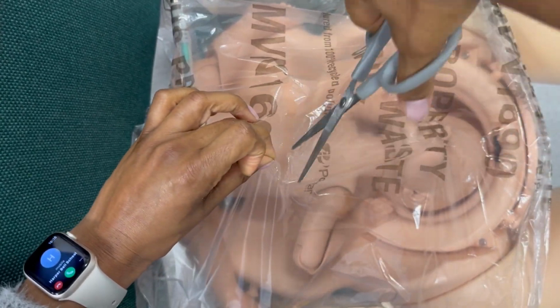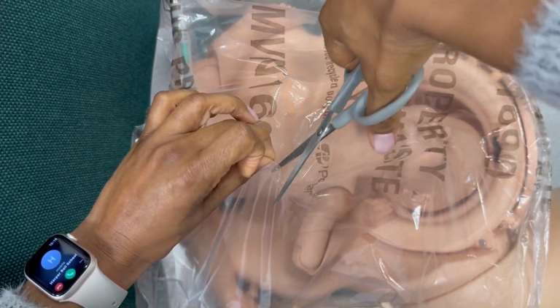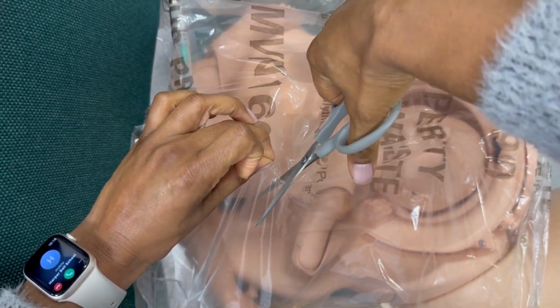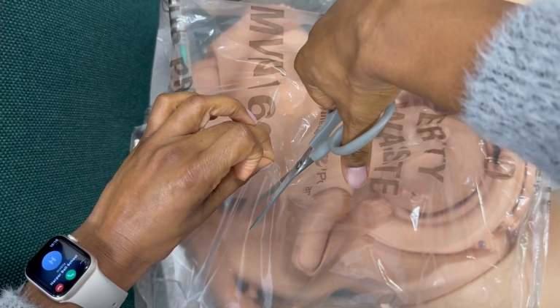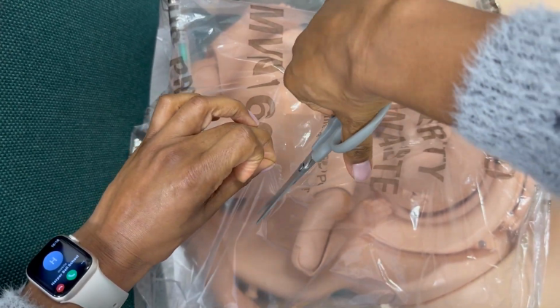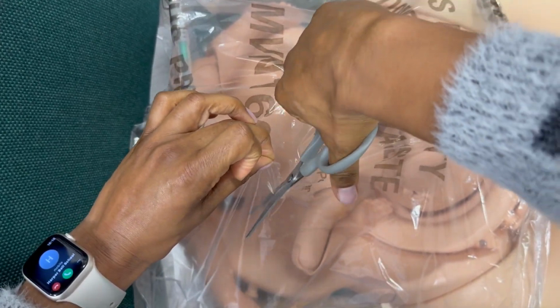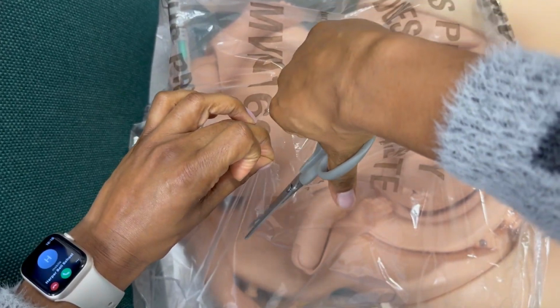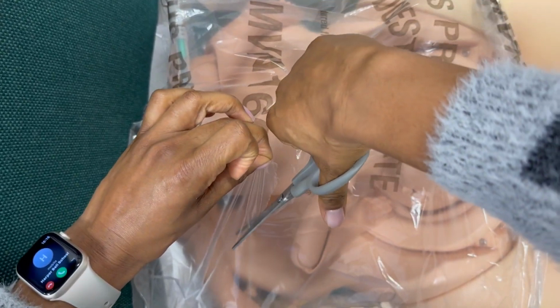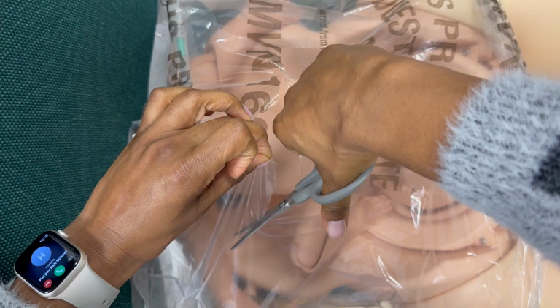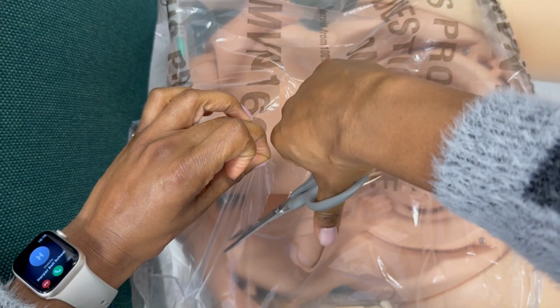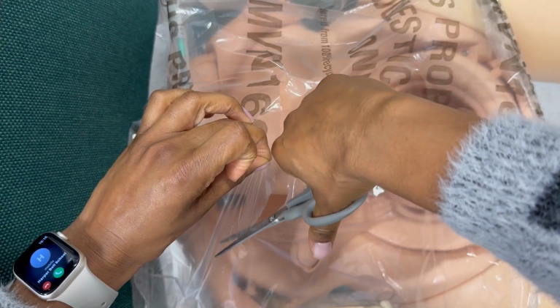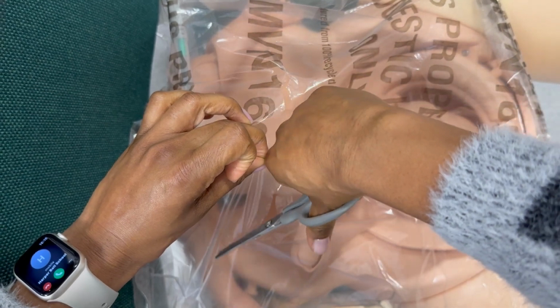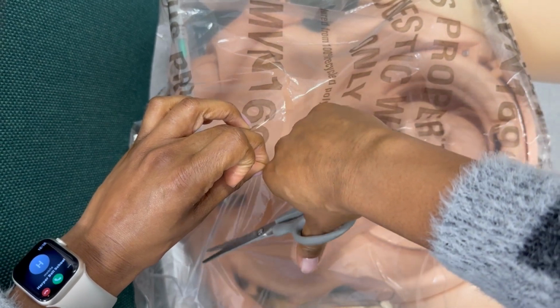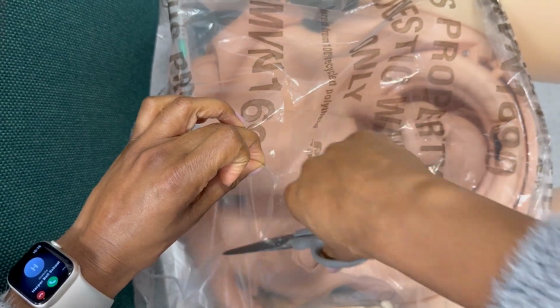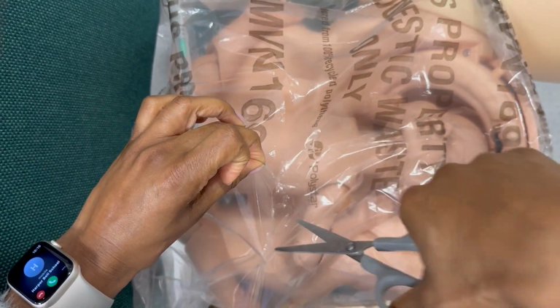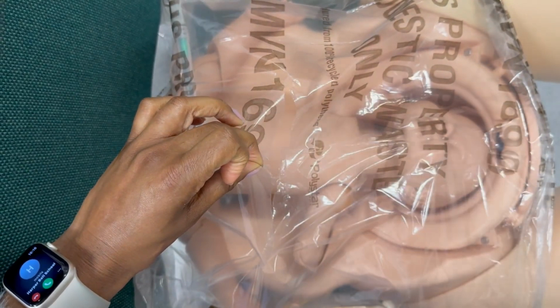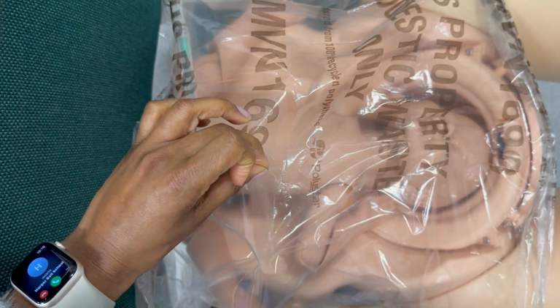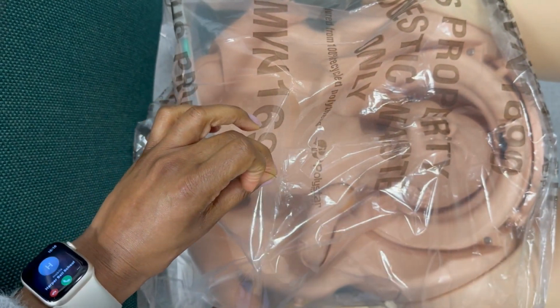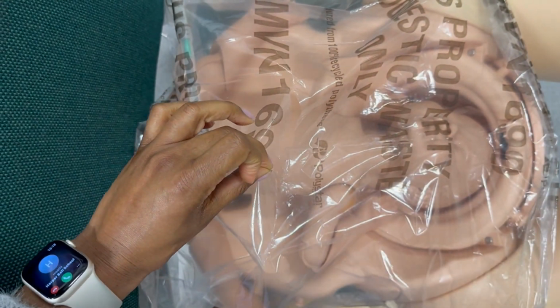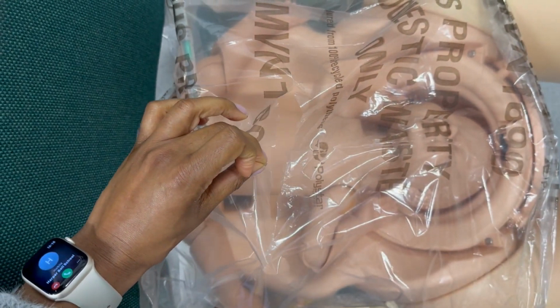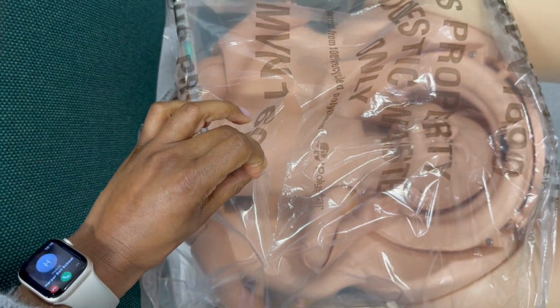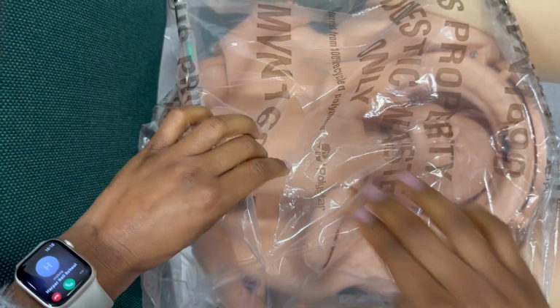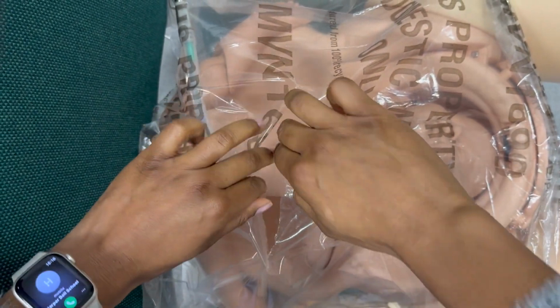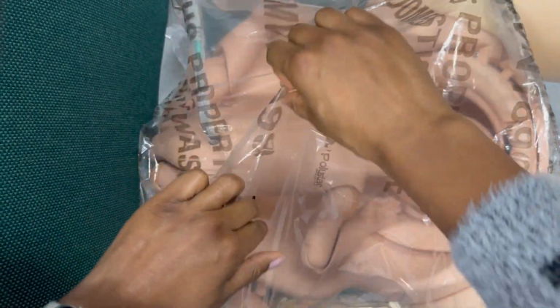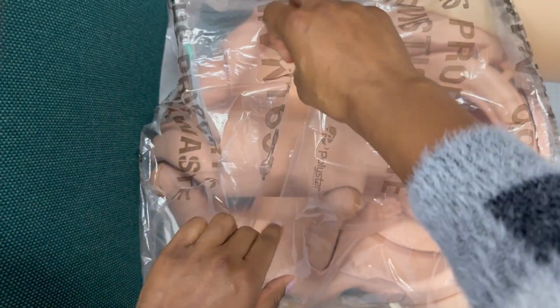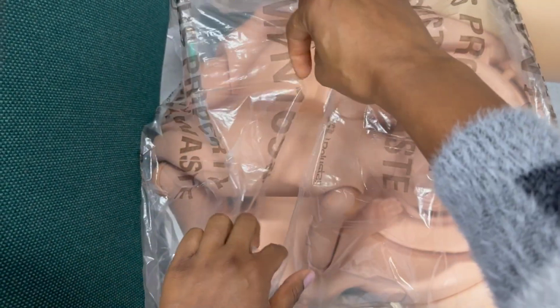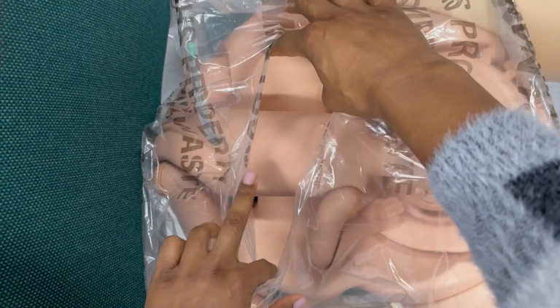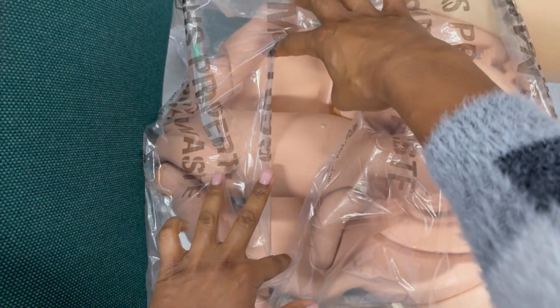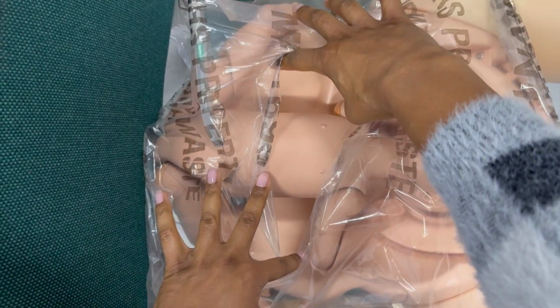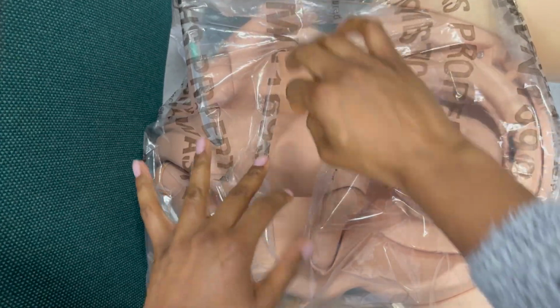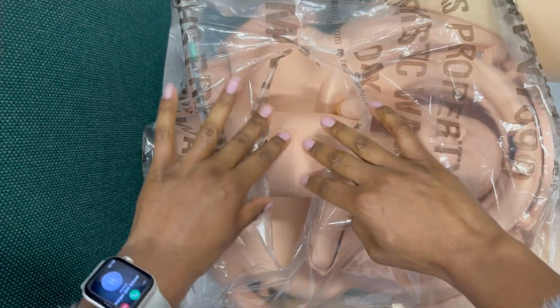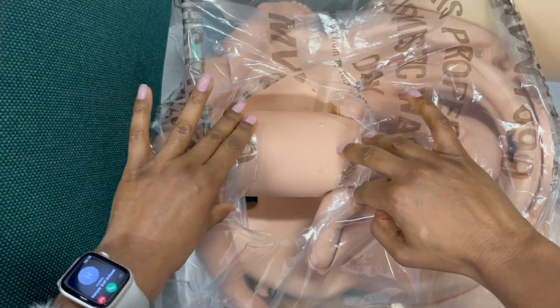One benefit of this method, however, is that when used carefully, it can allow a degree of precision and control over the direction of the defect made in the peritoneum.